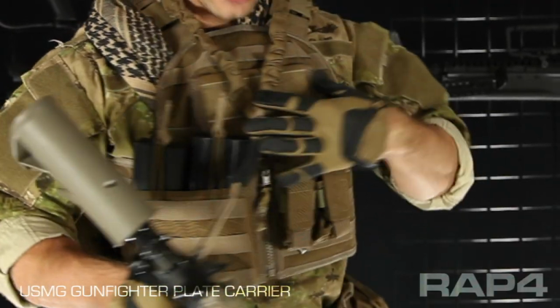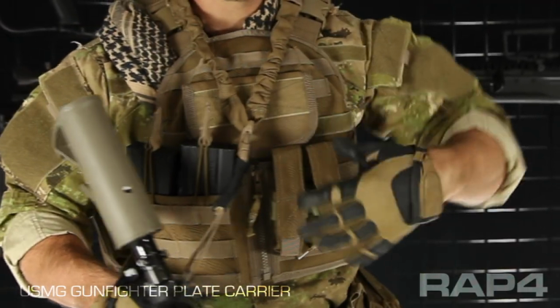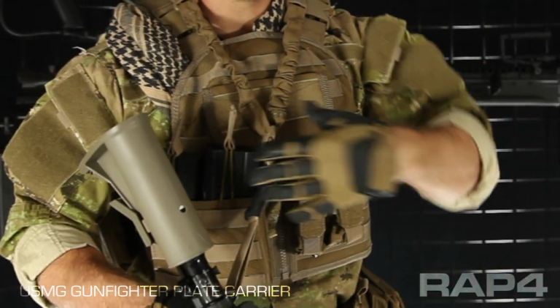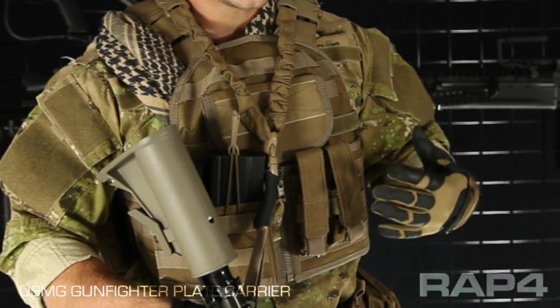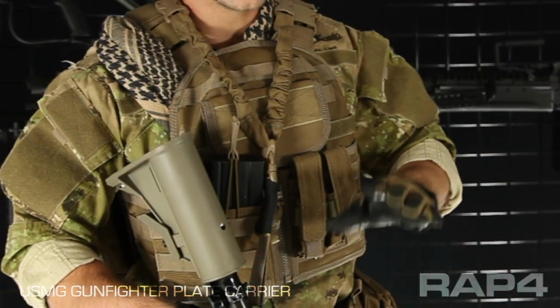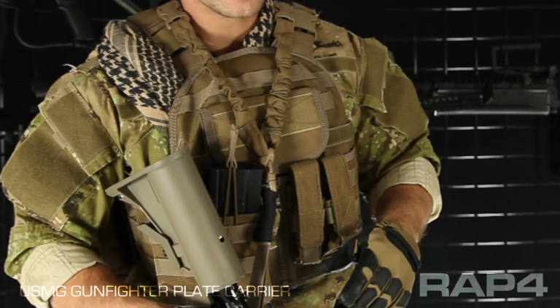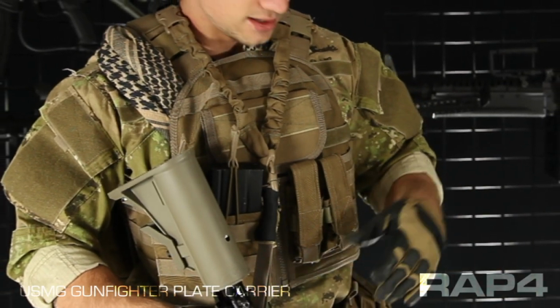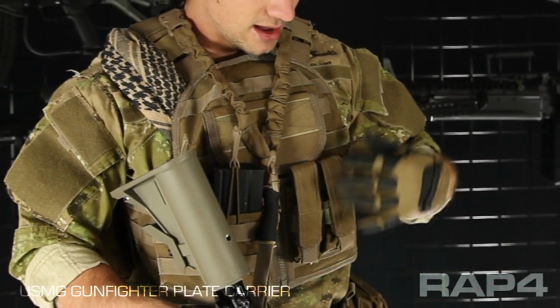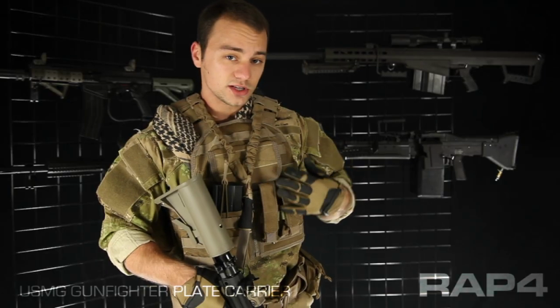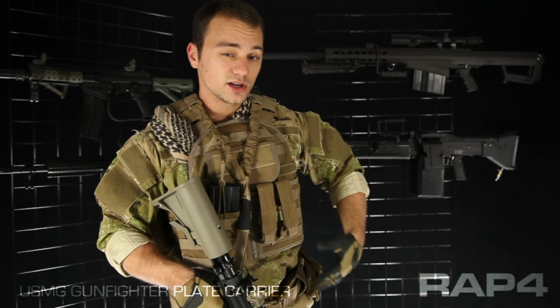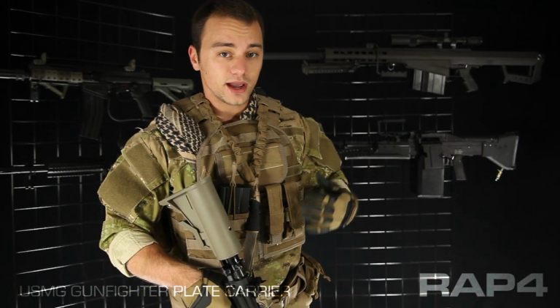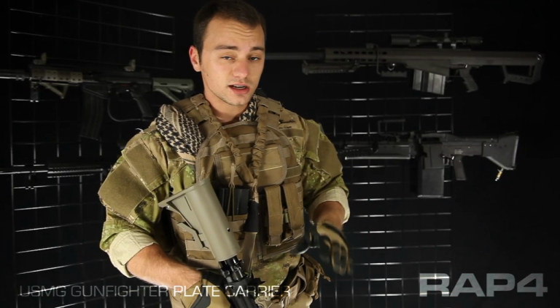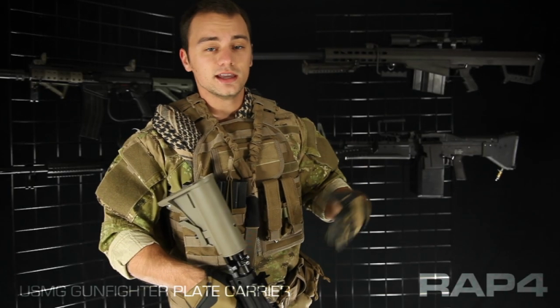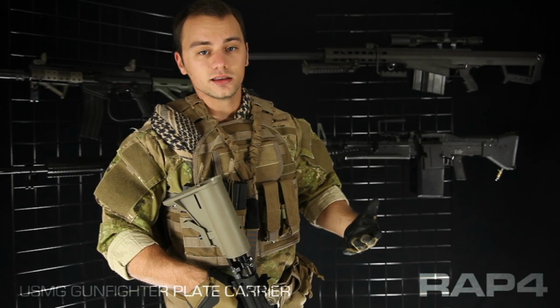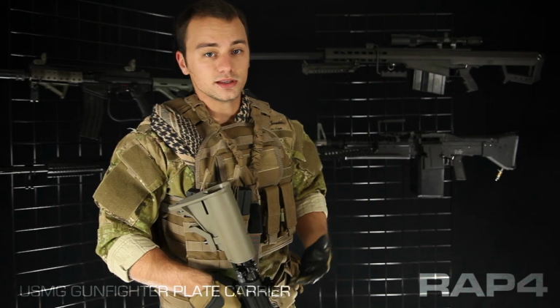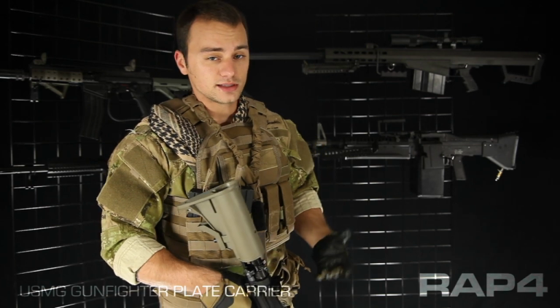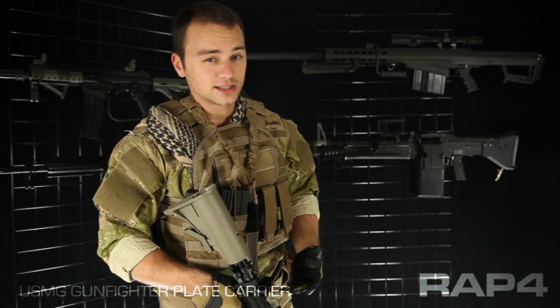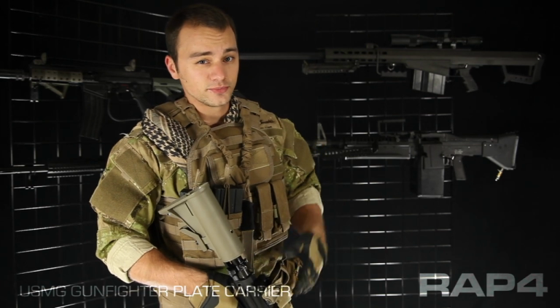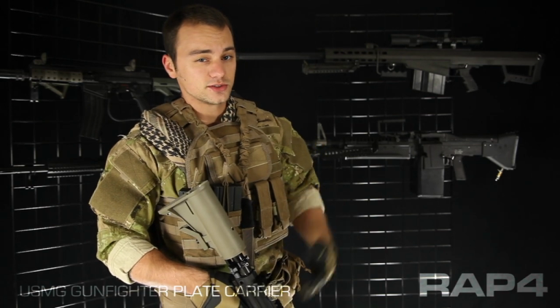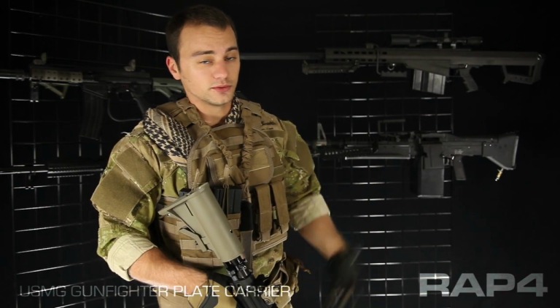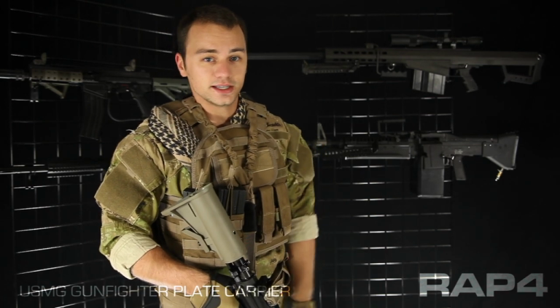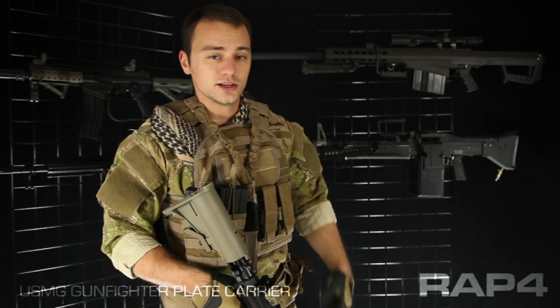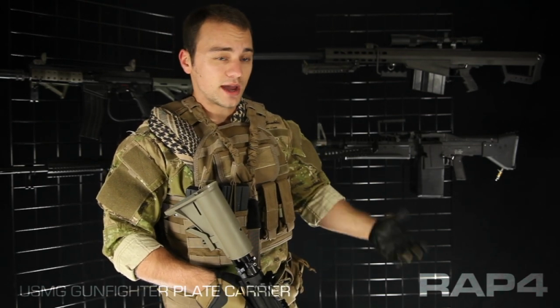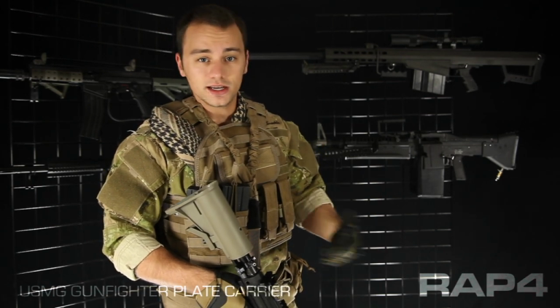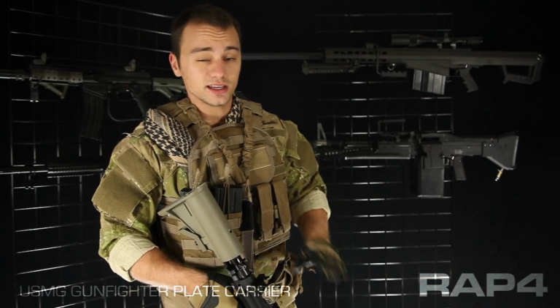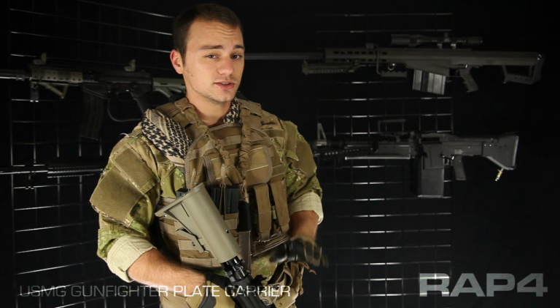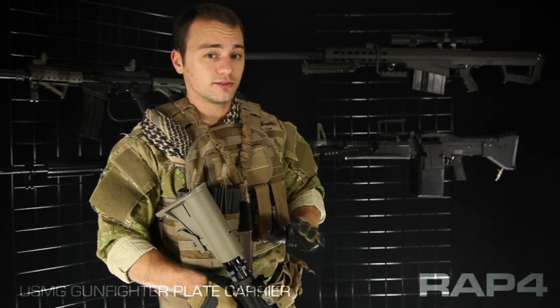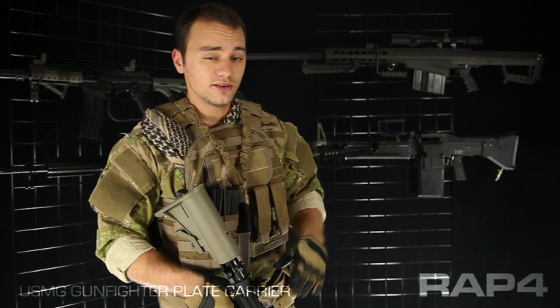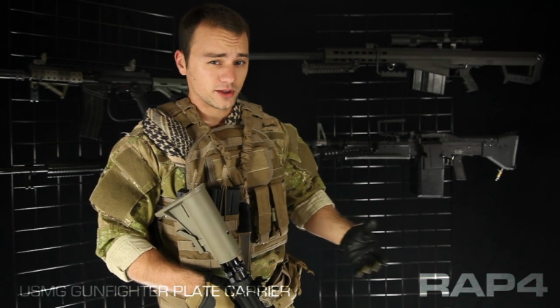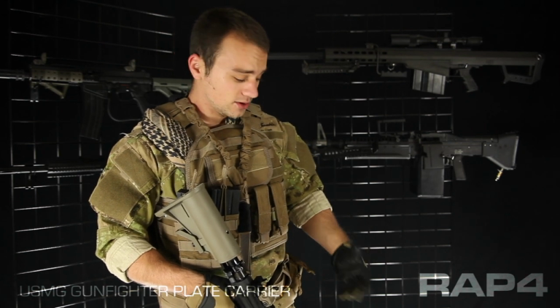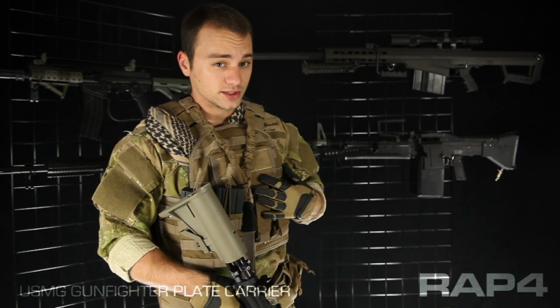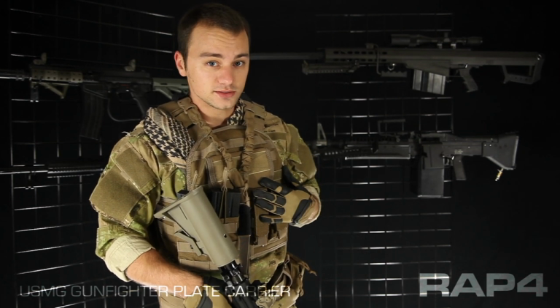Shown here is the assault package. I'm going to go over those pouches in a moment, but the stock version would come with no pouches. Luckily it's MOLLE, which has been the tactical standard in the industry for over 10 years, so you can get pouches from any company. Any pouches you might have right now, if they're MOLLE compatible, will attach to this vest.